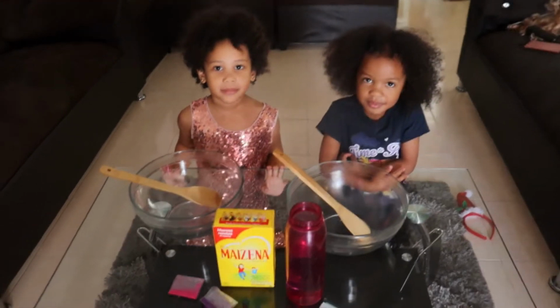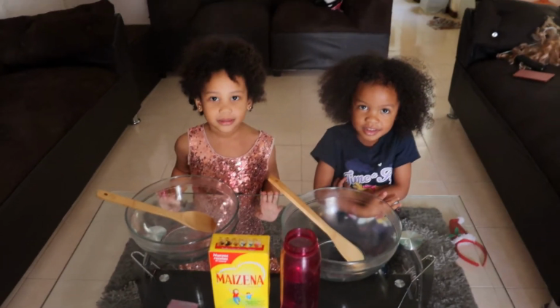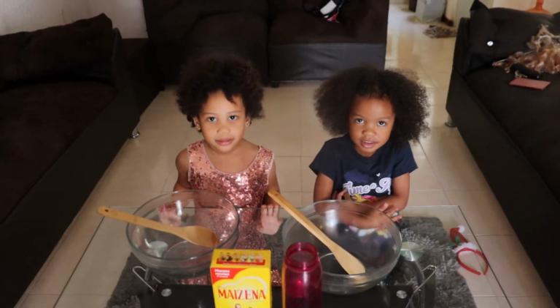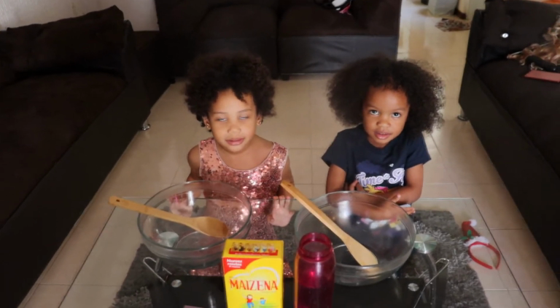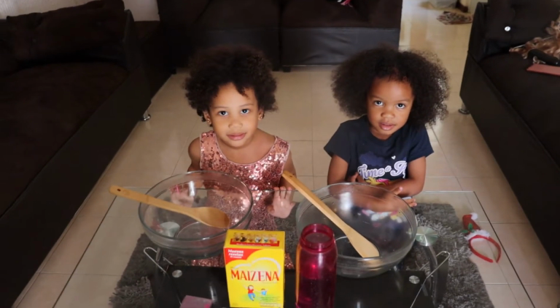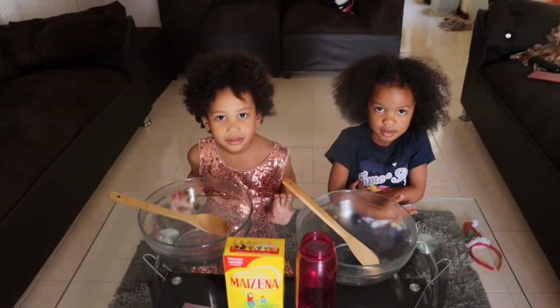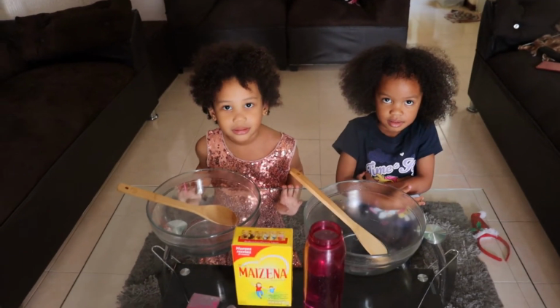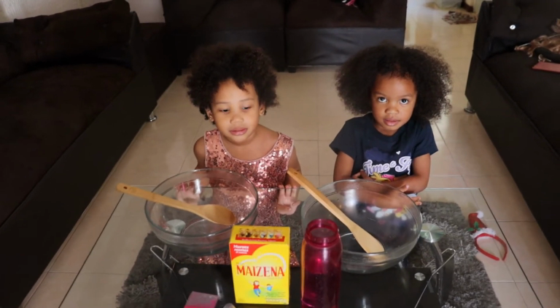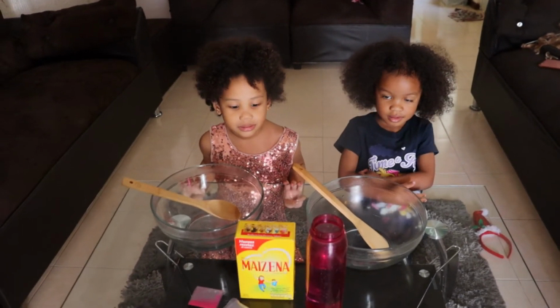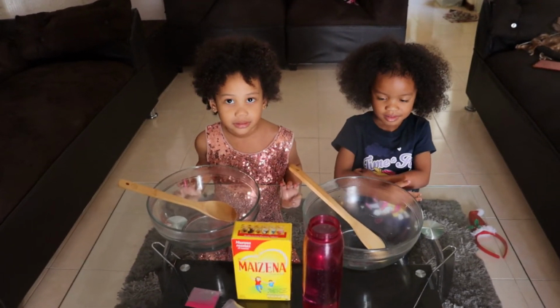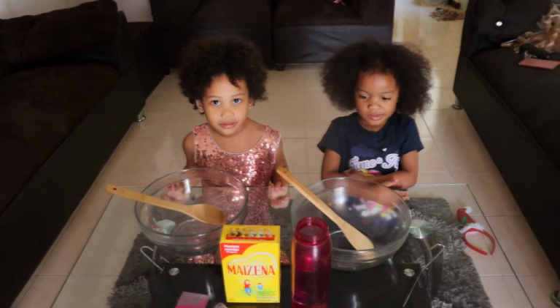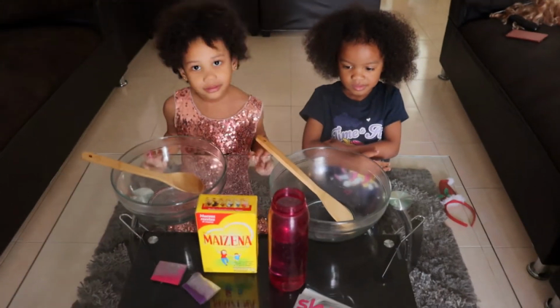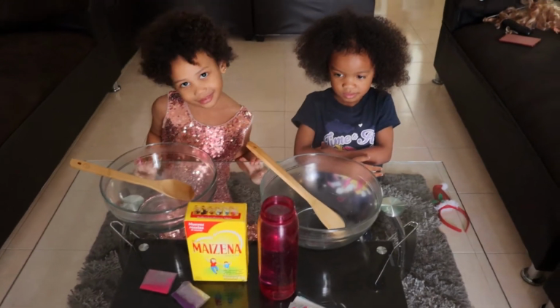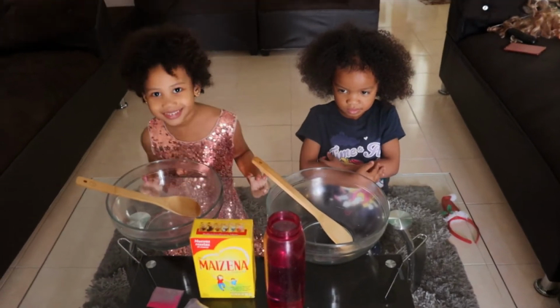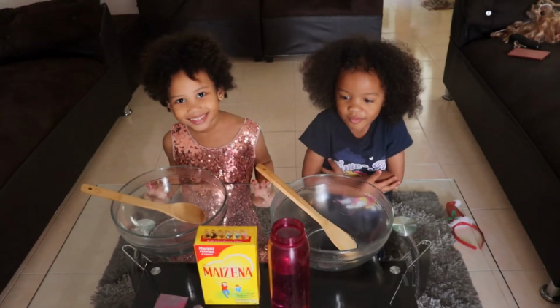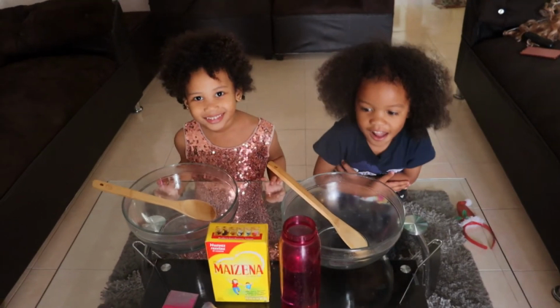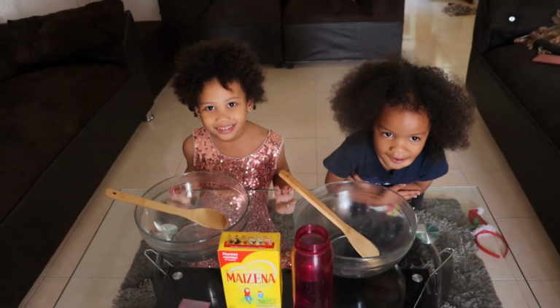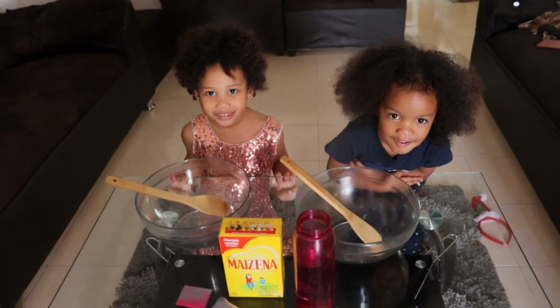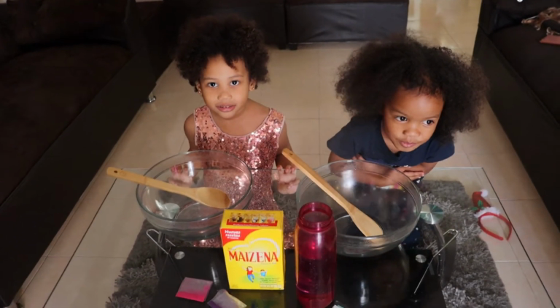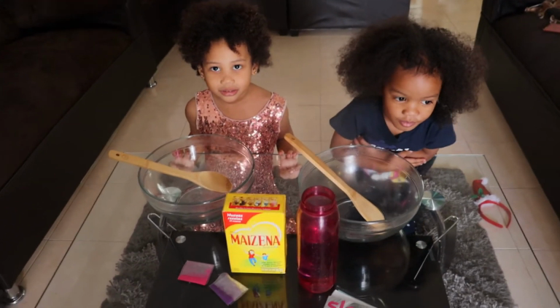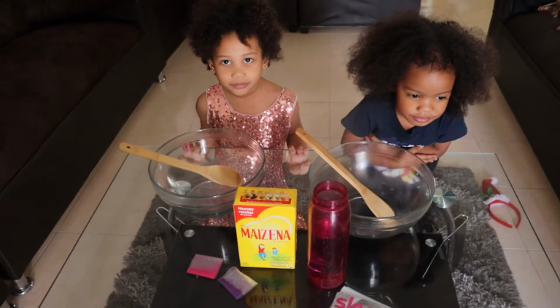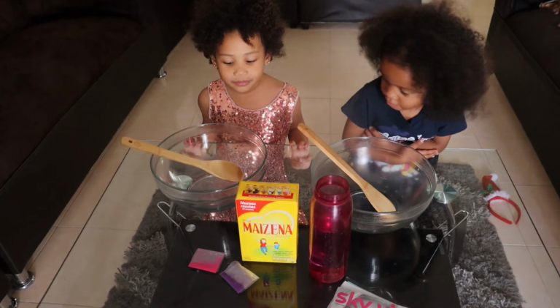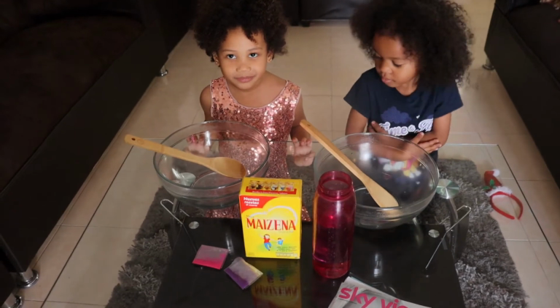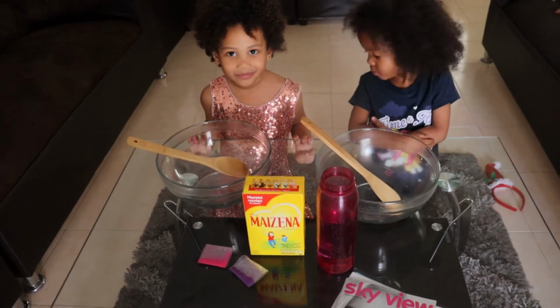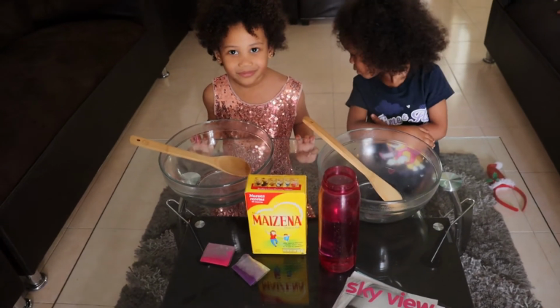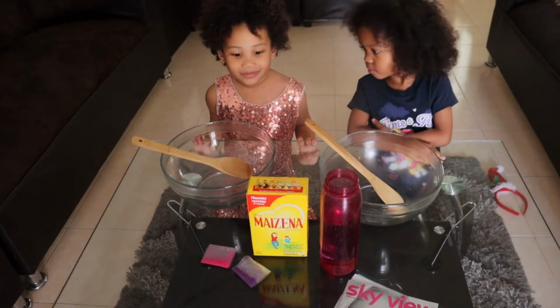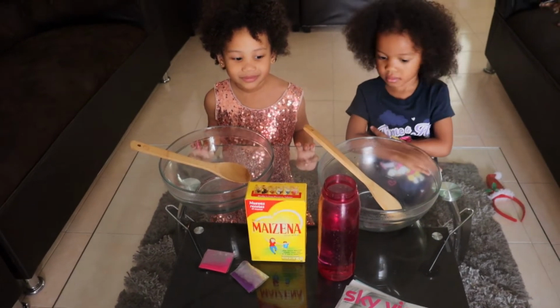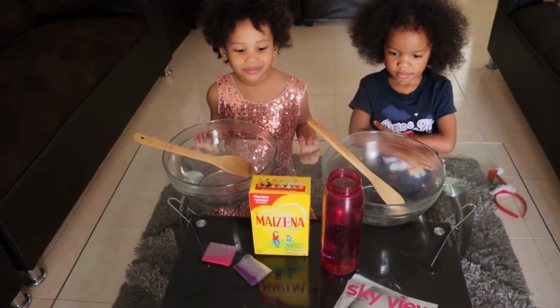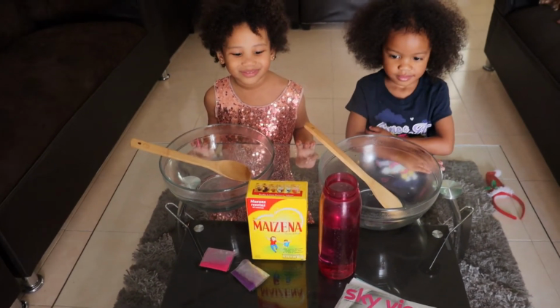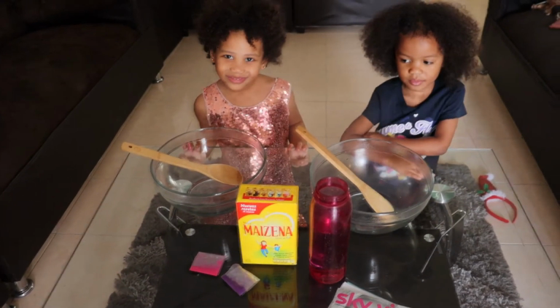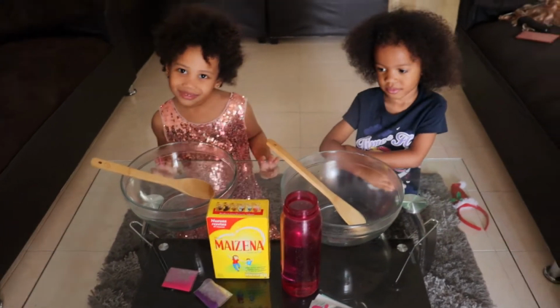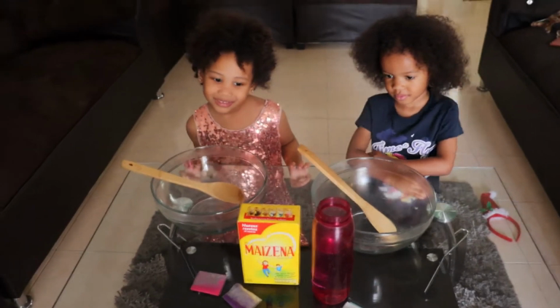Okay, we will try to do slime using Maisena. We will do a simple experiment. So, we have Maisena, water, and coloring powder.